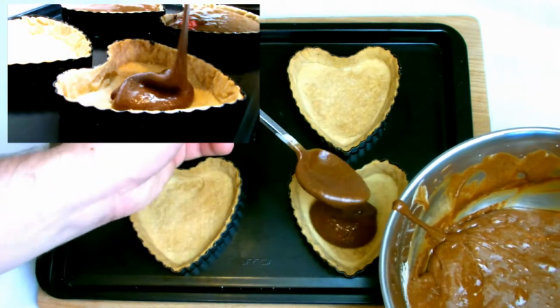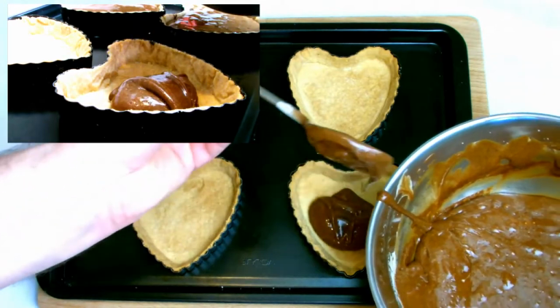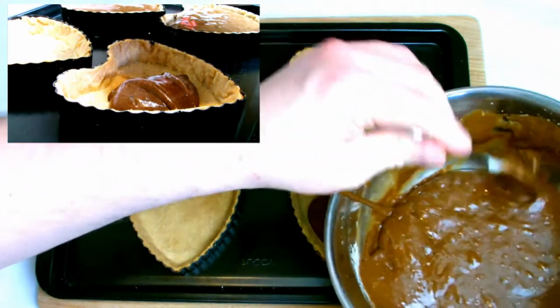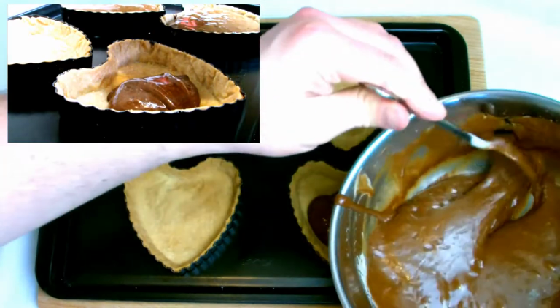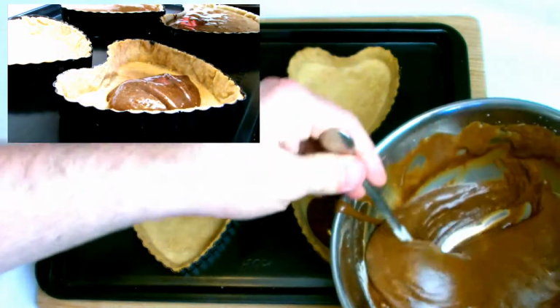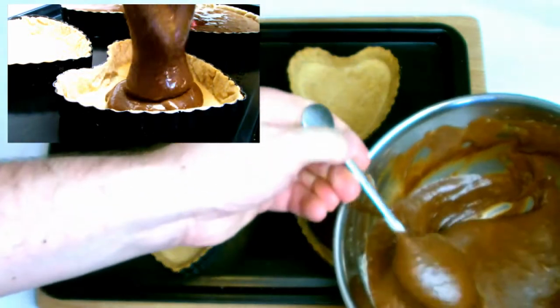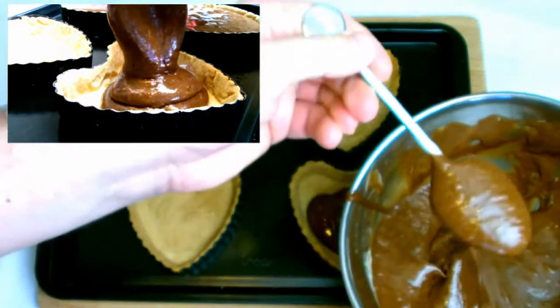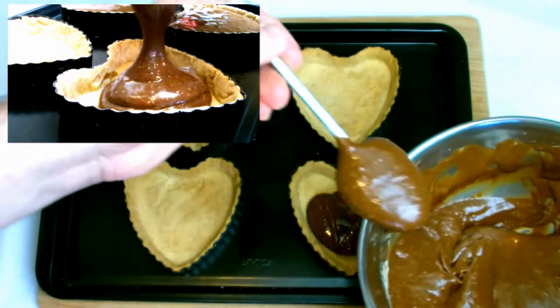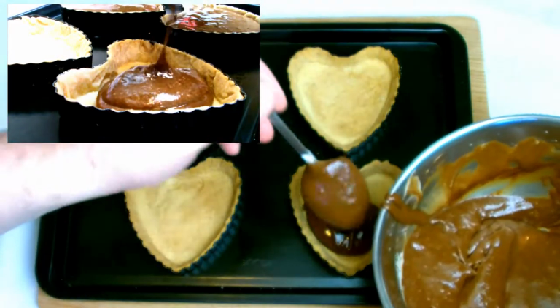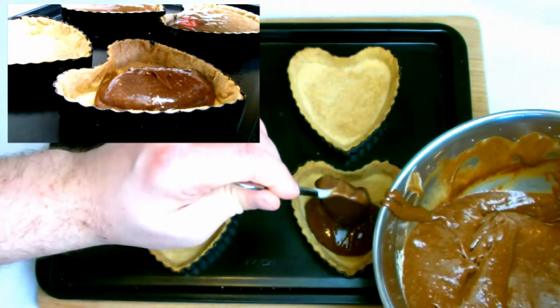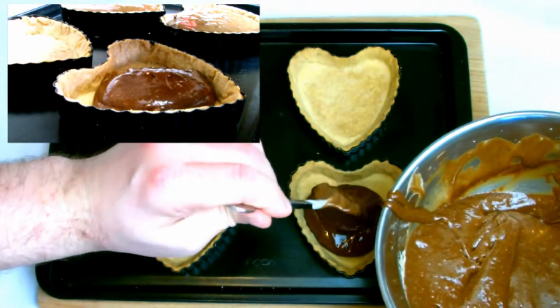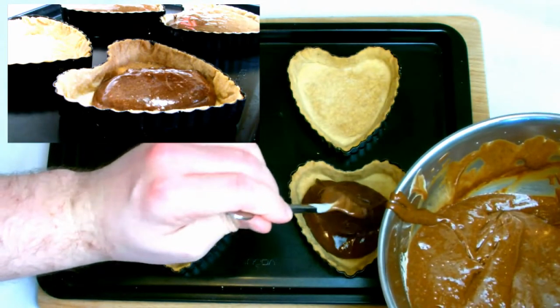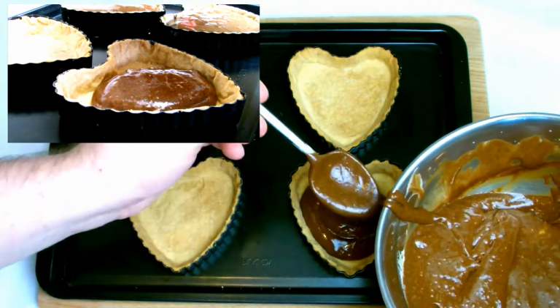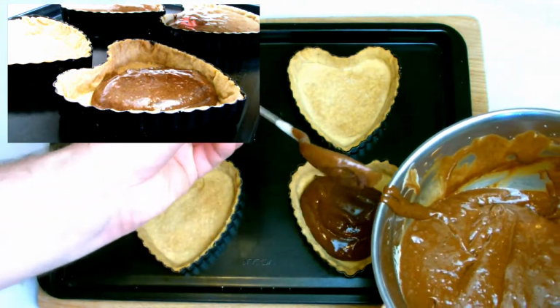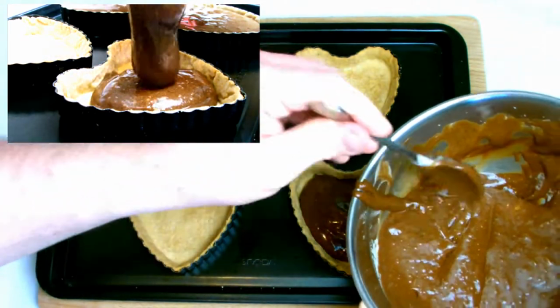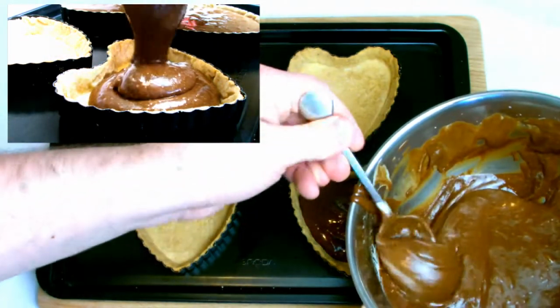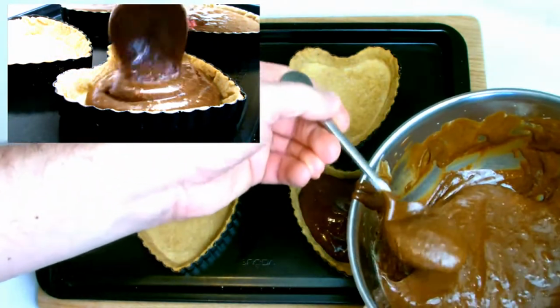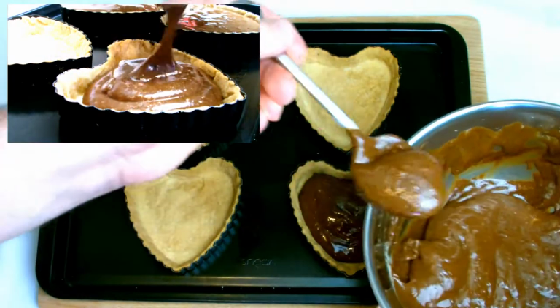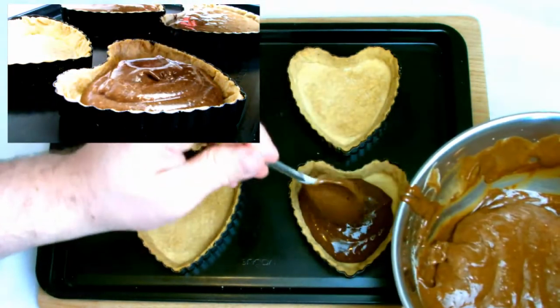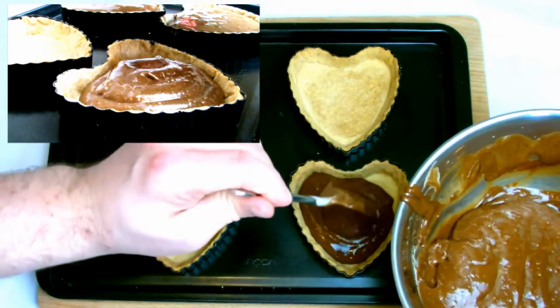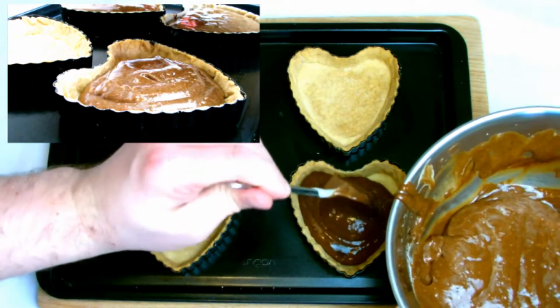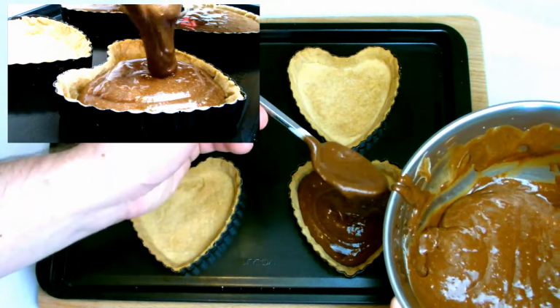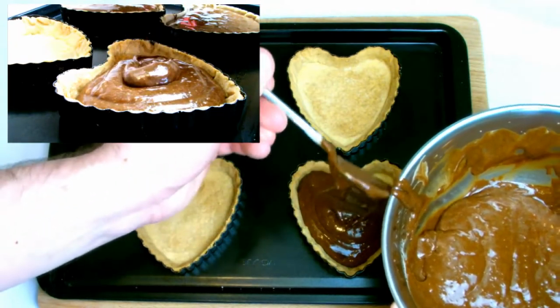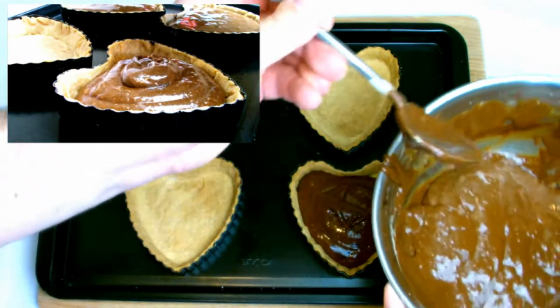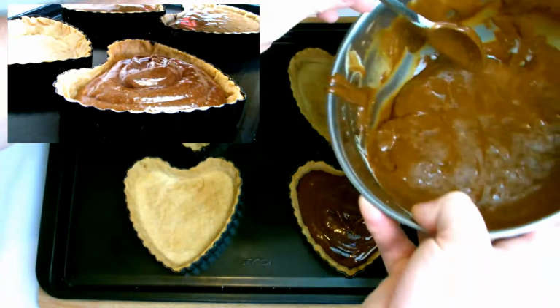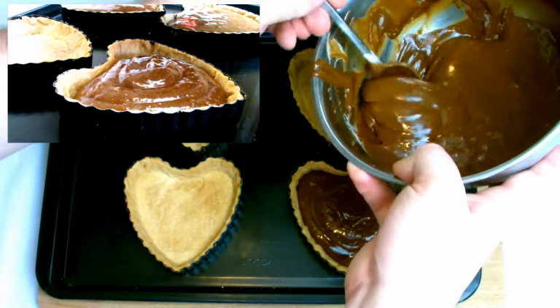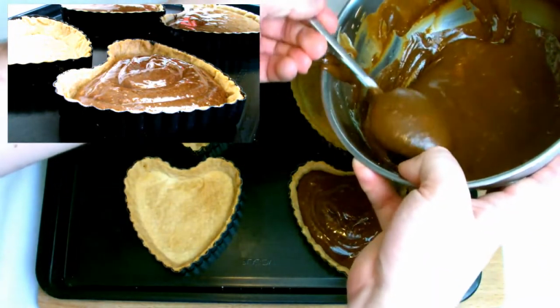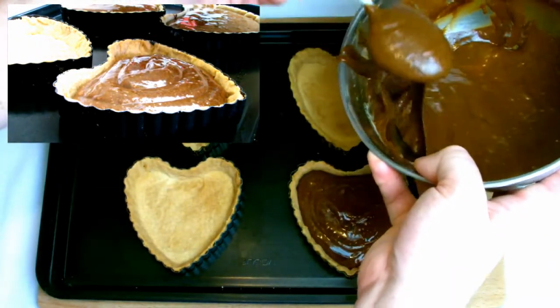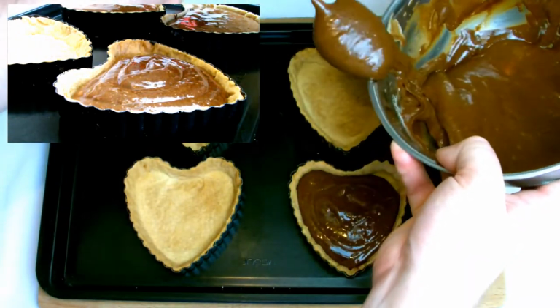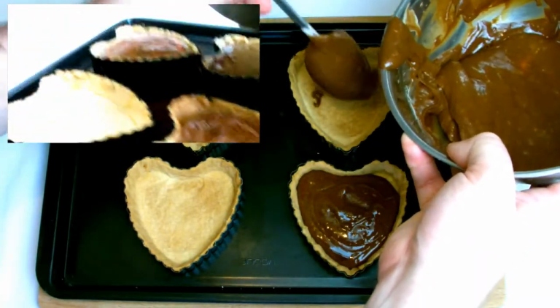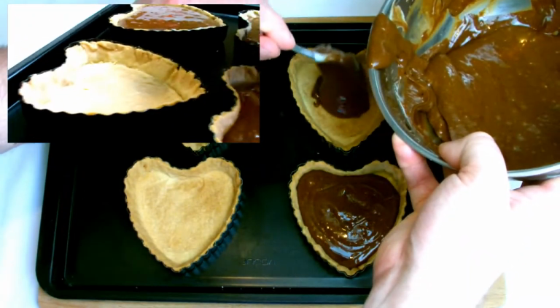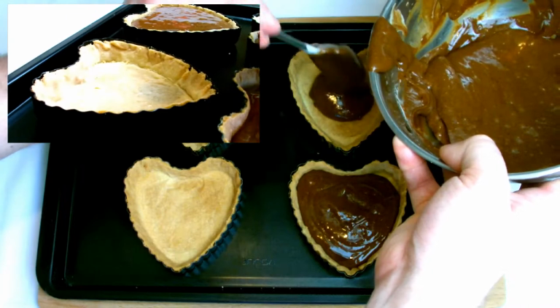Gently add the chocolate mixture to your tart shells. Spread the mixture as evenly as possible, and once the tart shells are nearly full use a plastic spatula to scrape down any remaining chocolate mixture in the bowl and try to make sure that the mixture is even across all the tart shells.